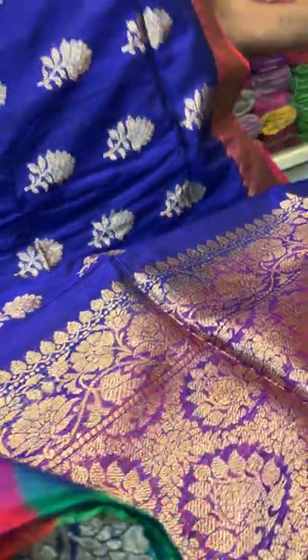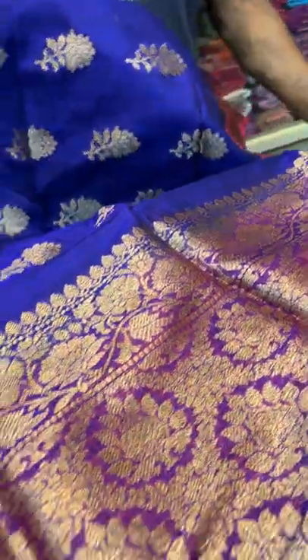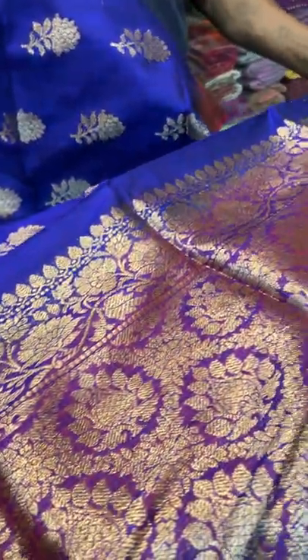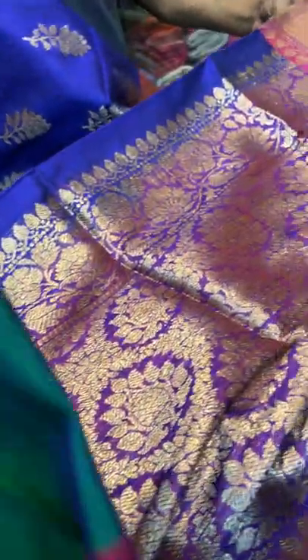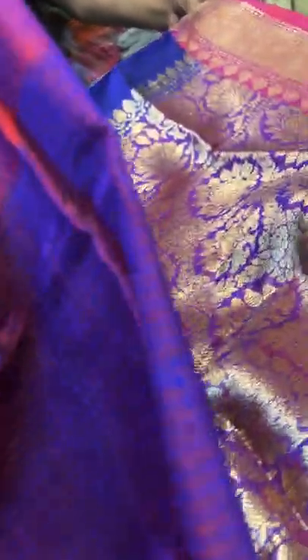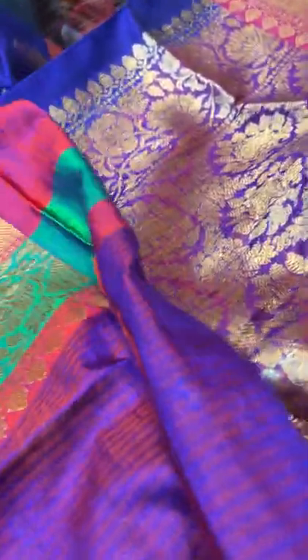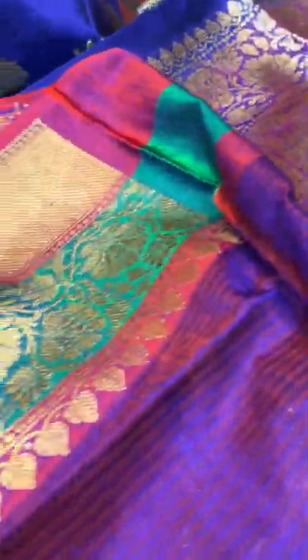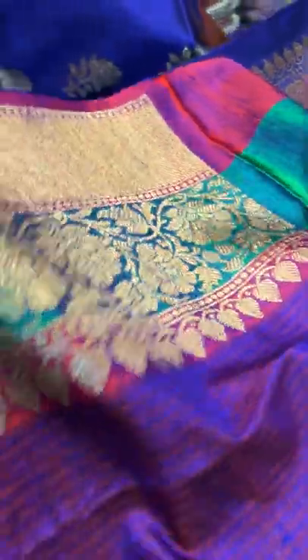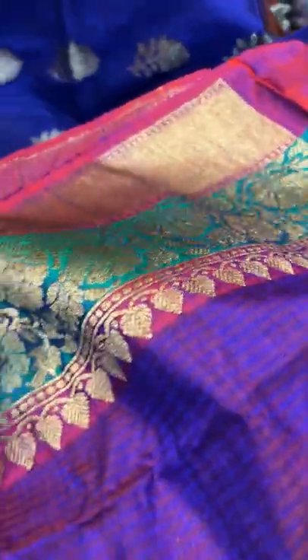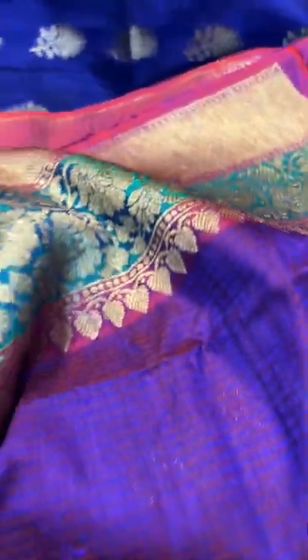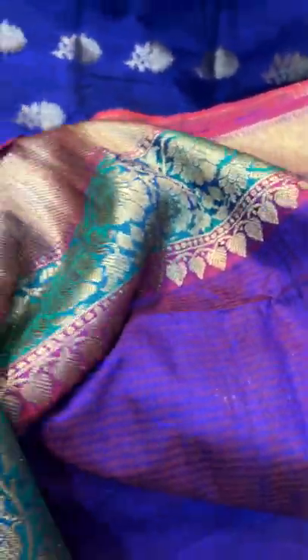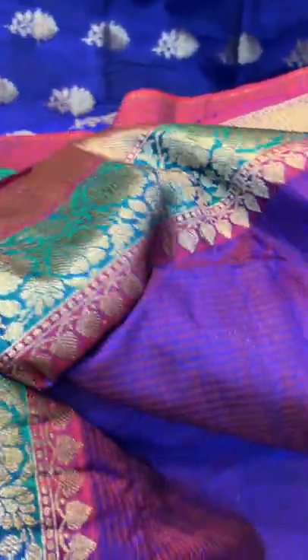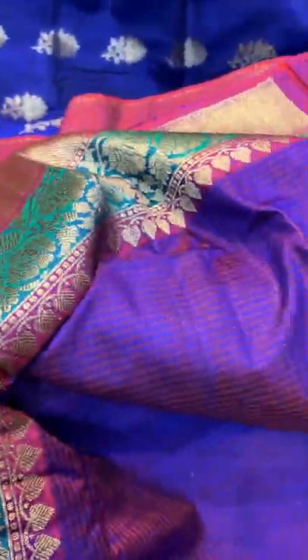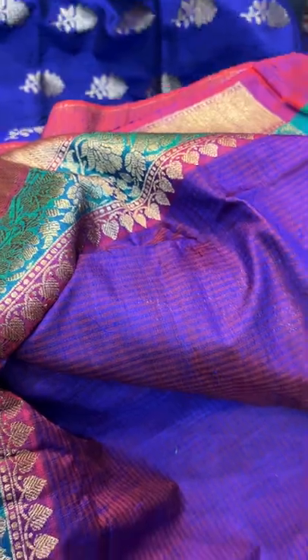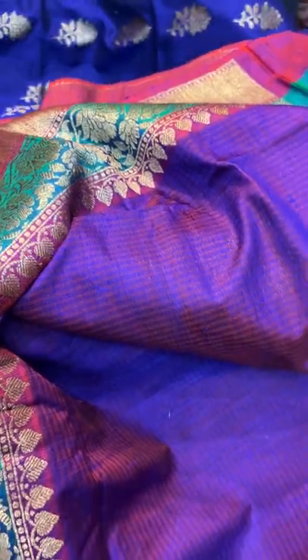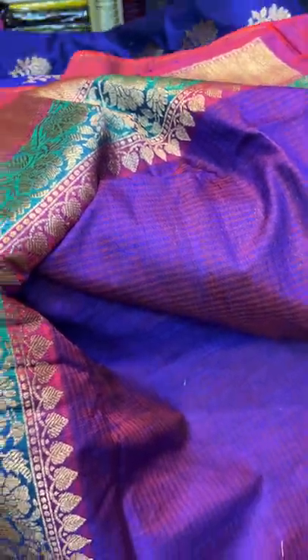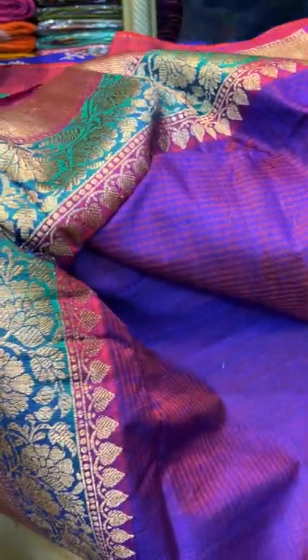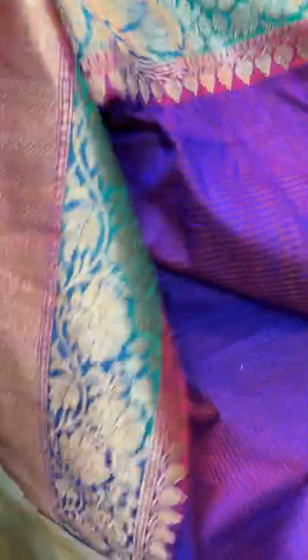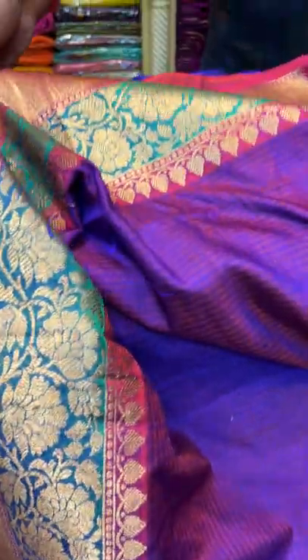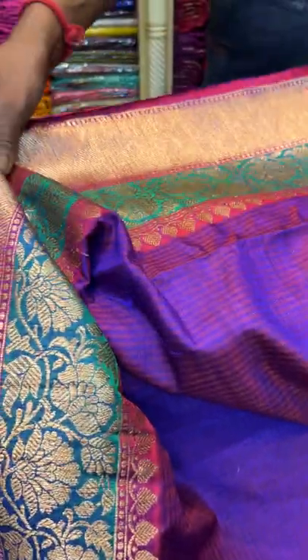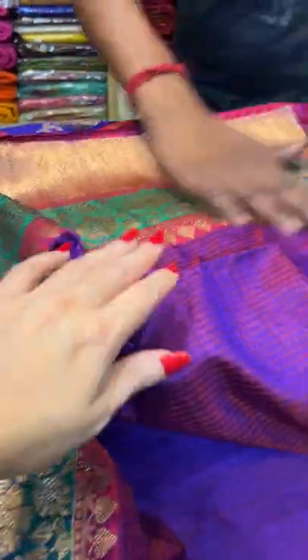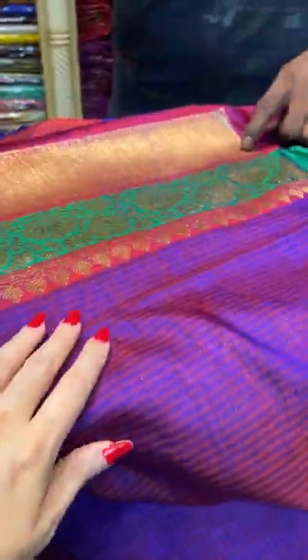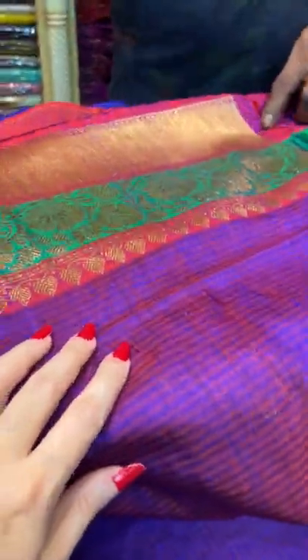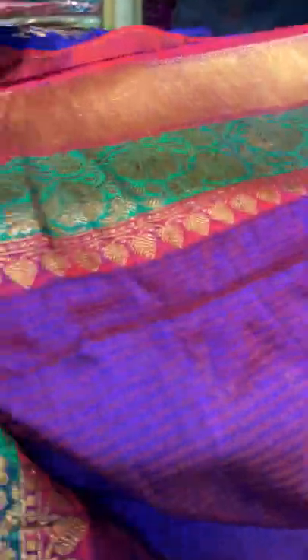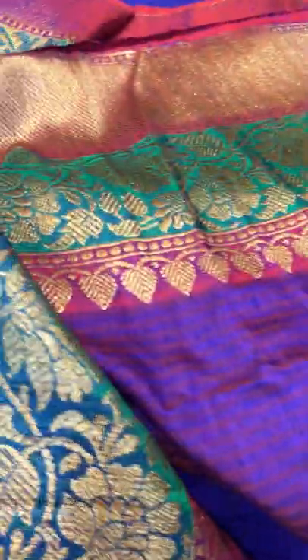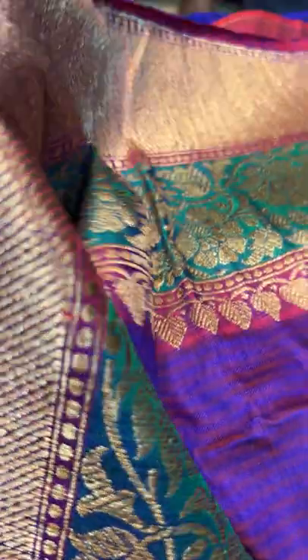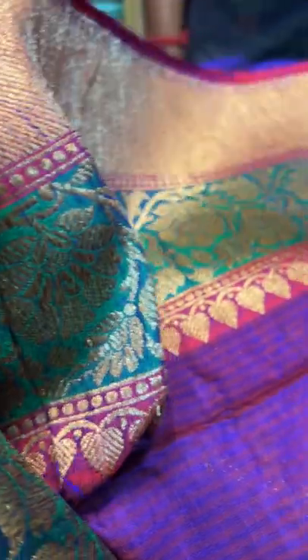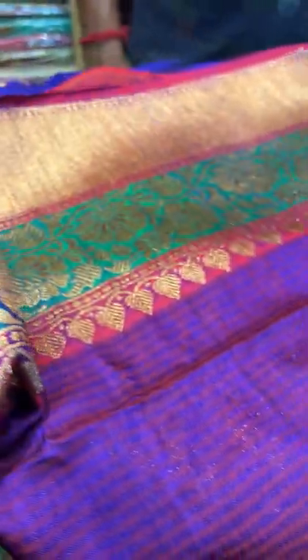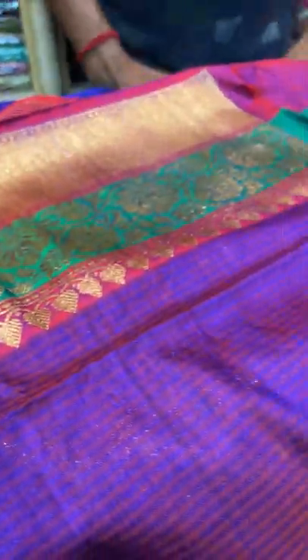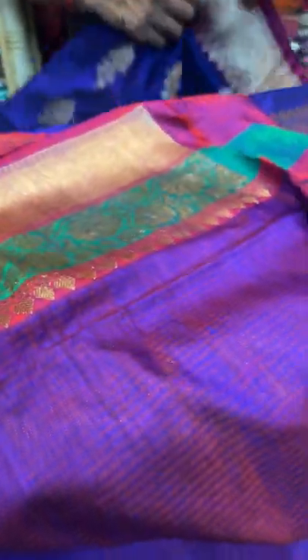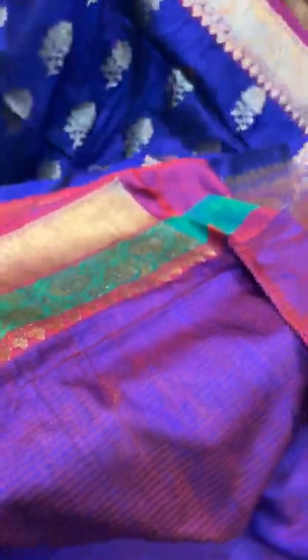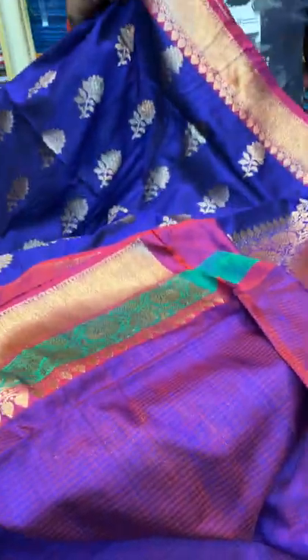It's a pure Dupion Tassar Banarasi. Let me show you the blouse piece for this one. The blouse piece also has the border. This is saree number 3.